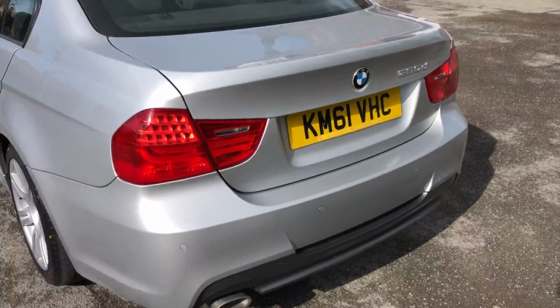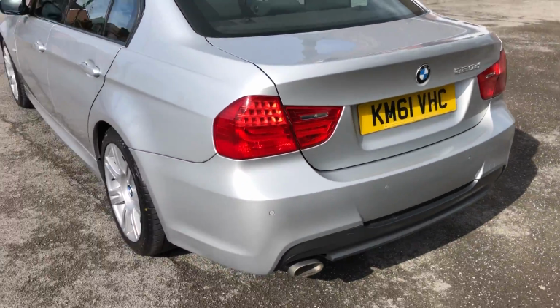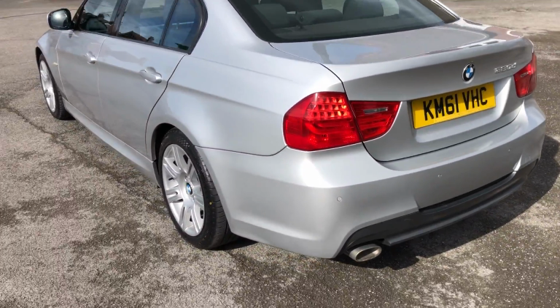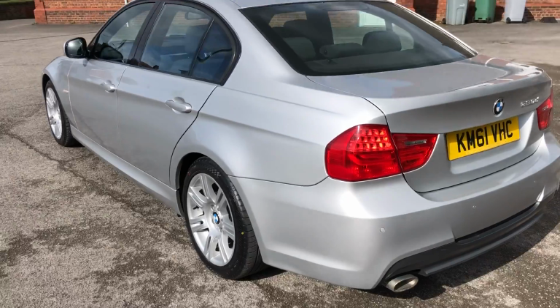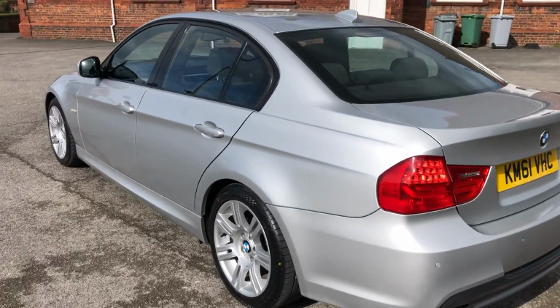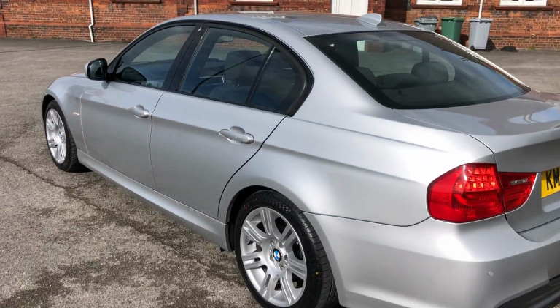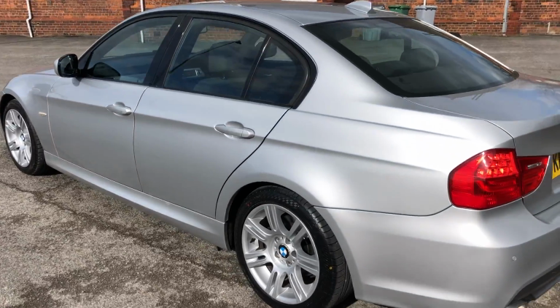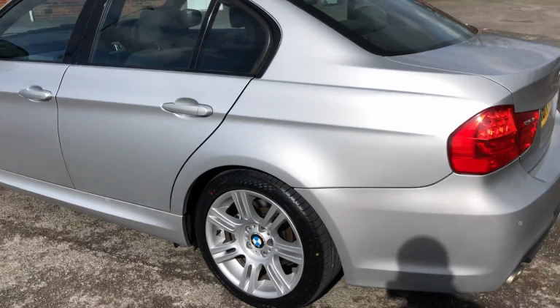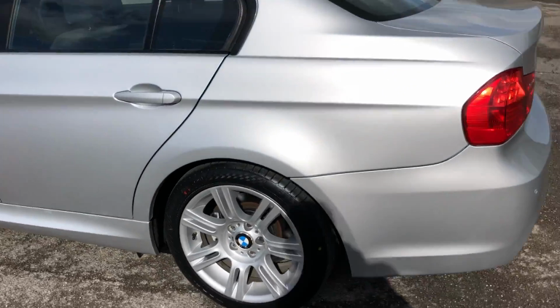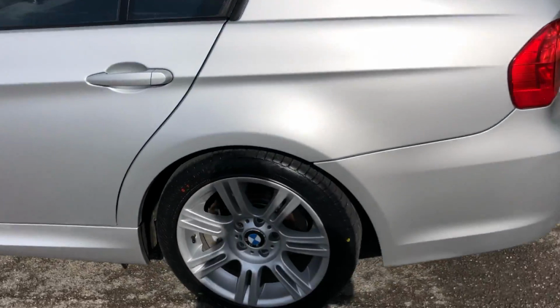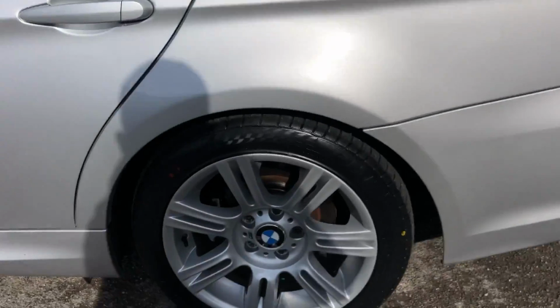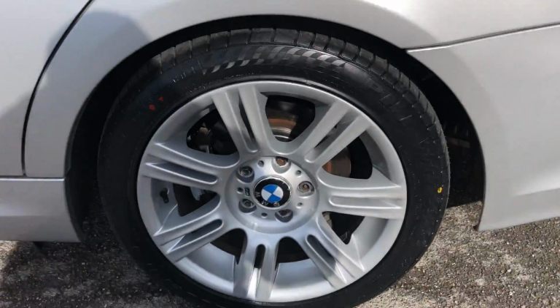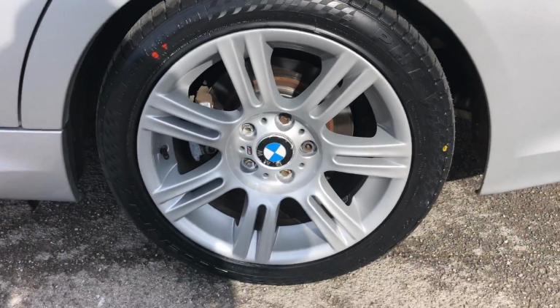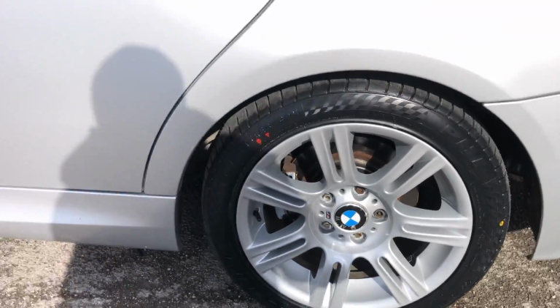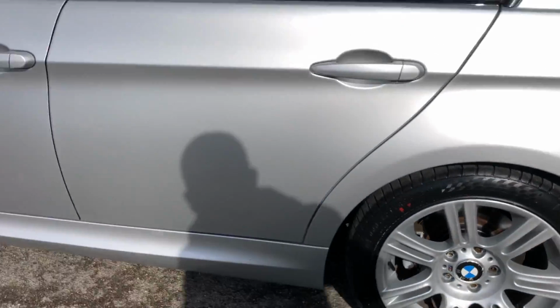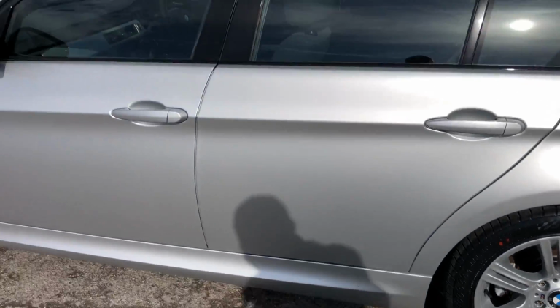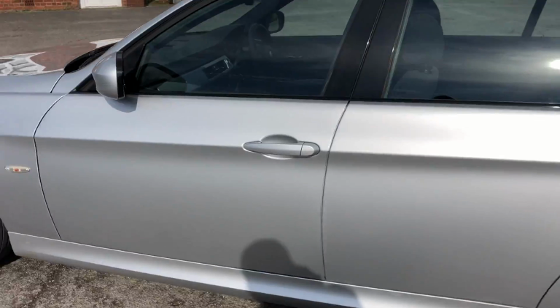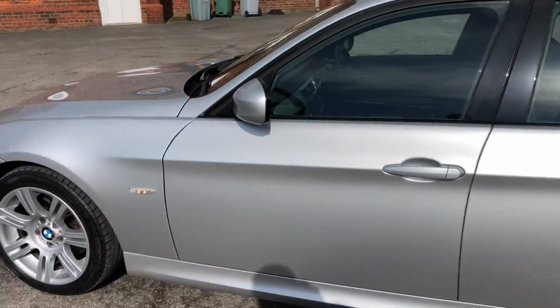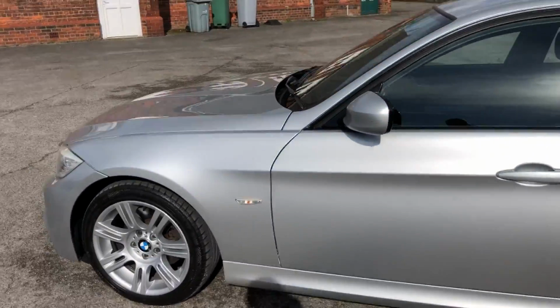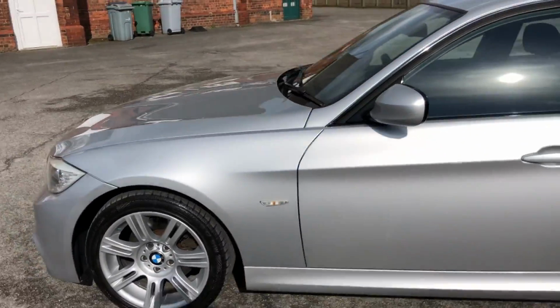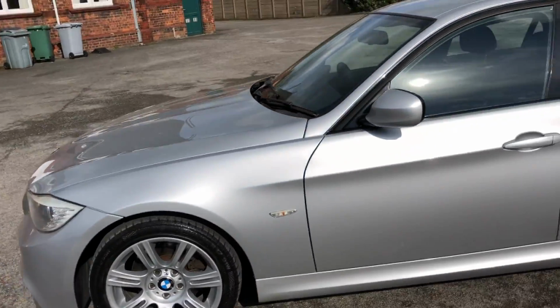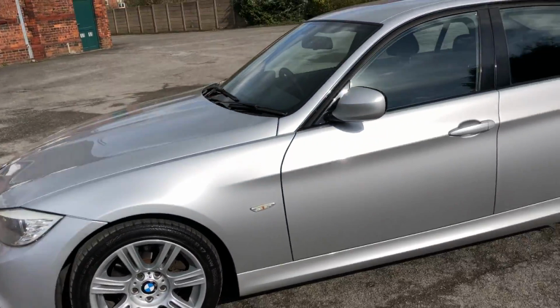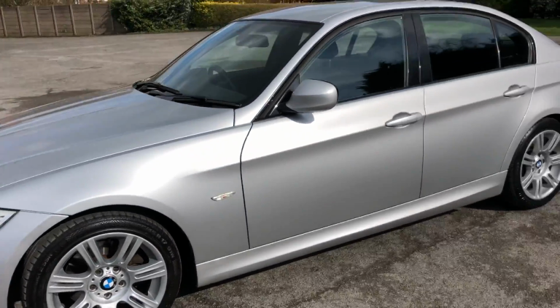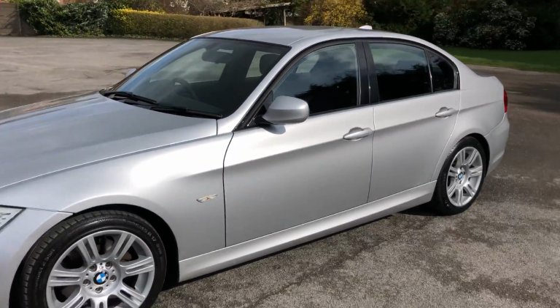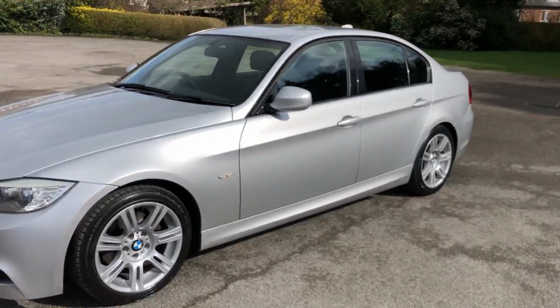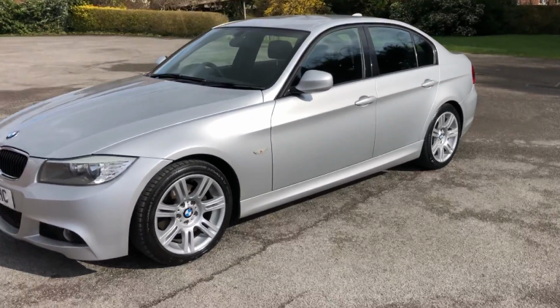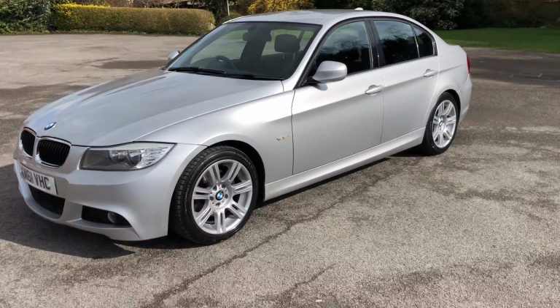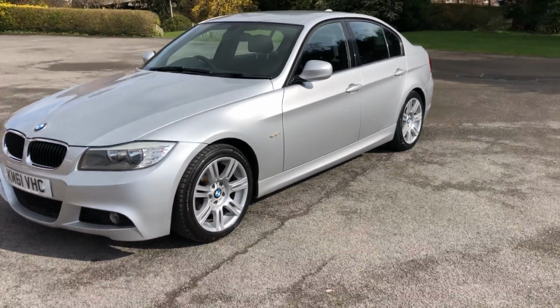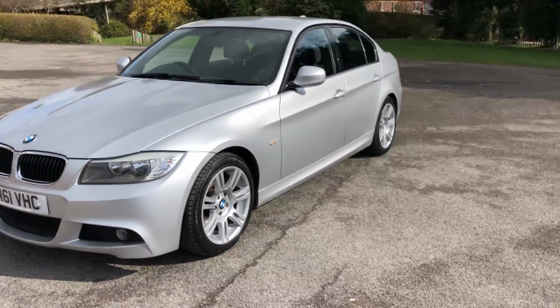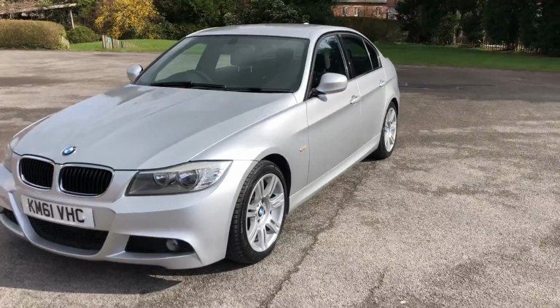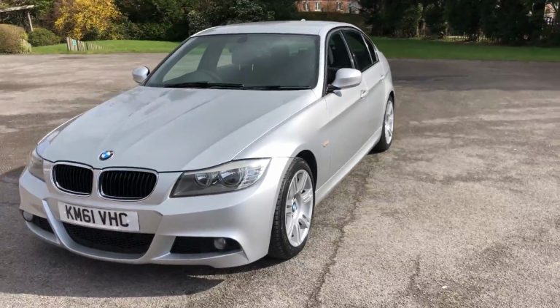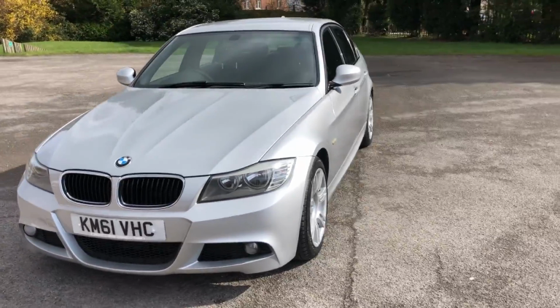Down the passenger side again — totally unmarked, always in good order. This is quite a popular vehicle; we sell quite a lot of these. This is also an automatic version, so it's very comfortable to drive.